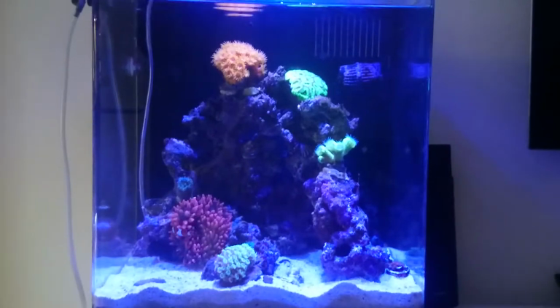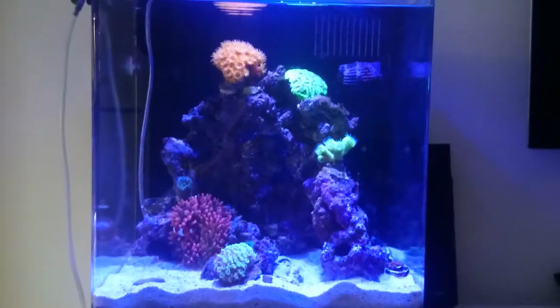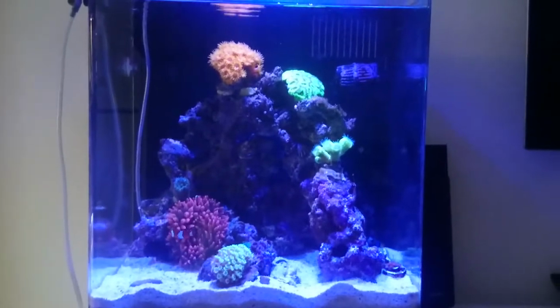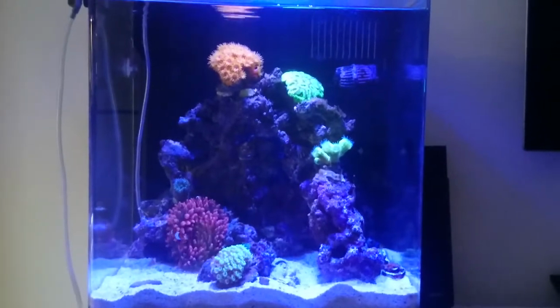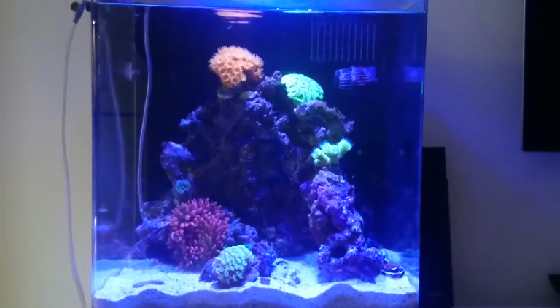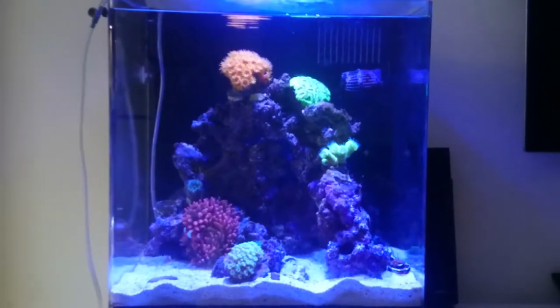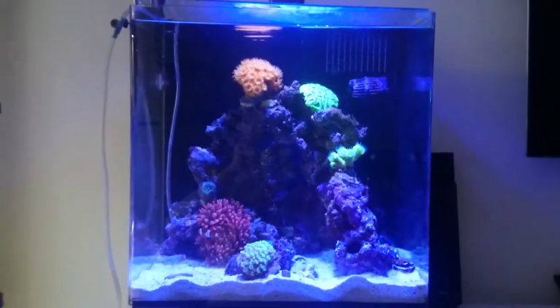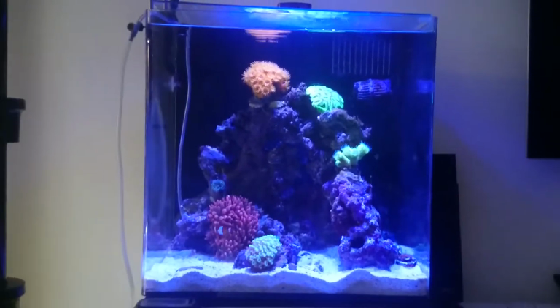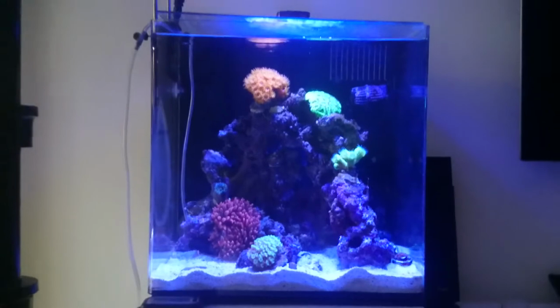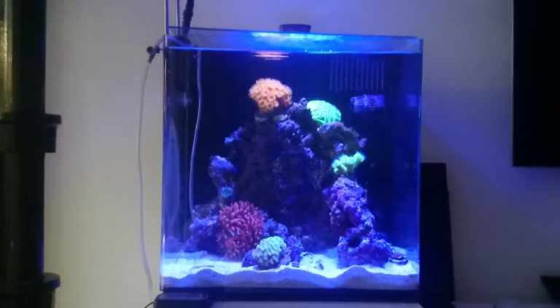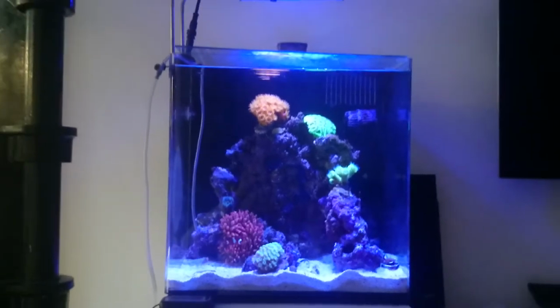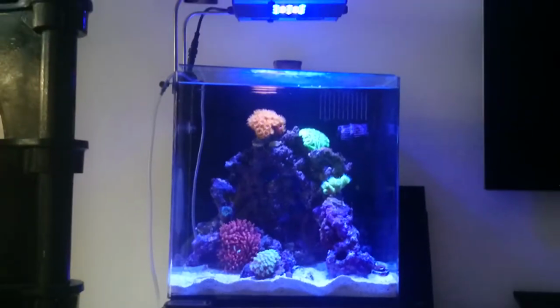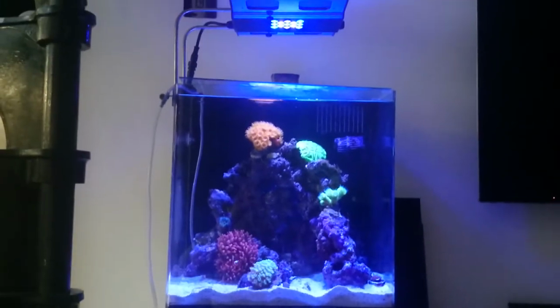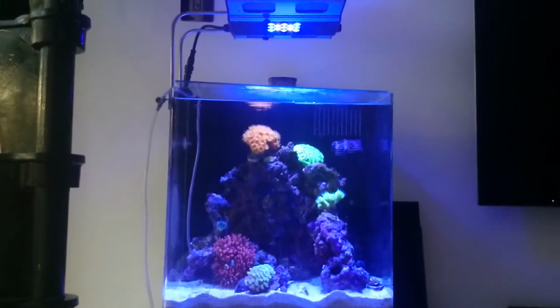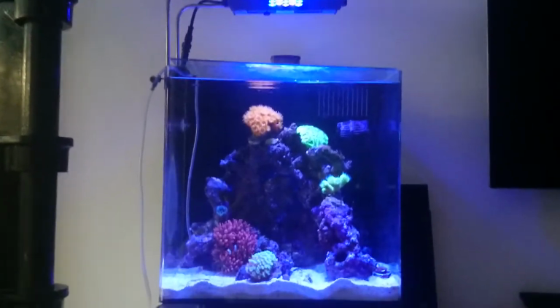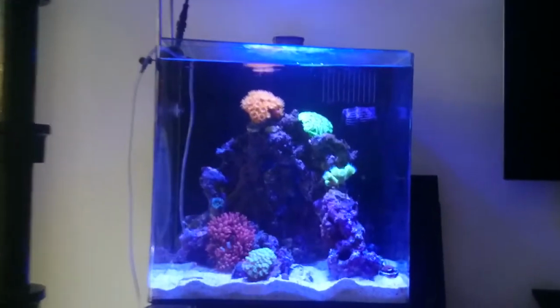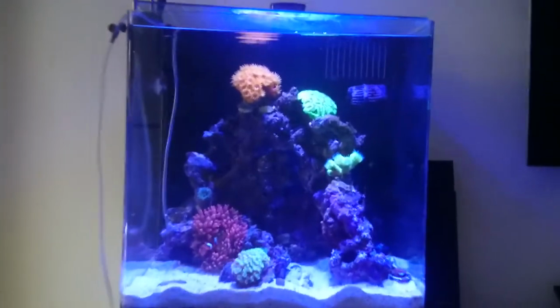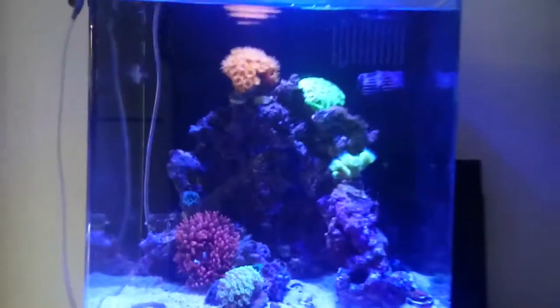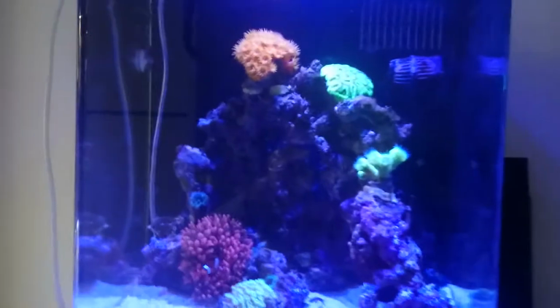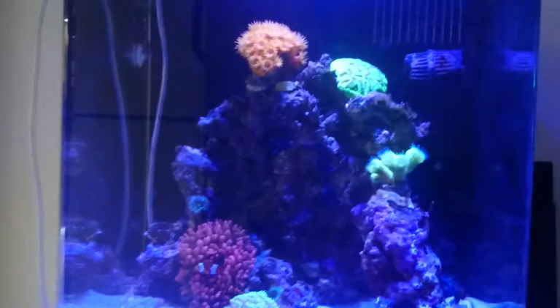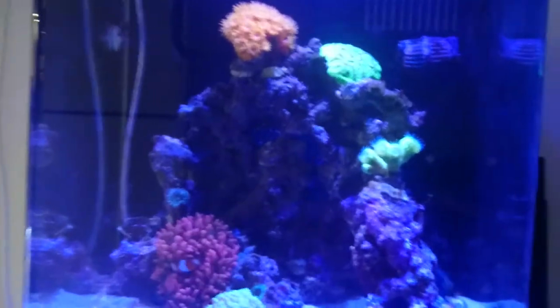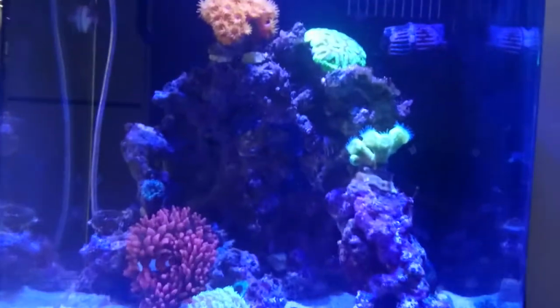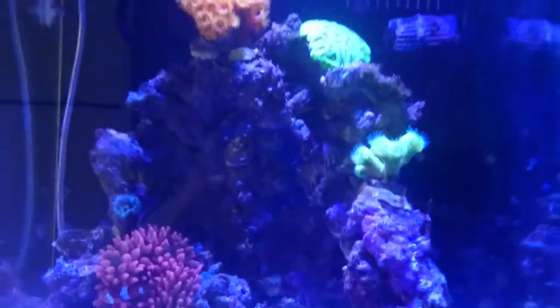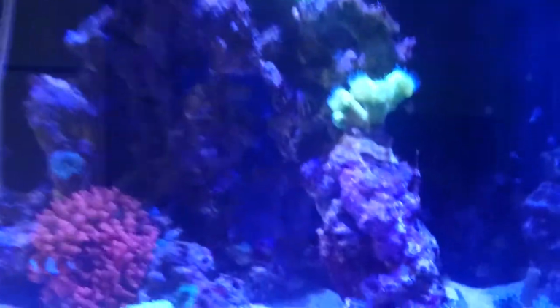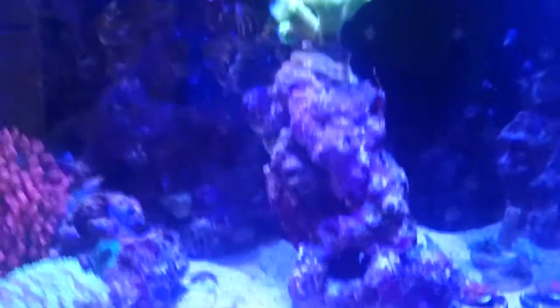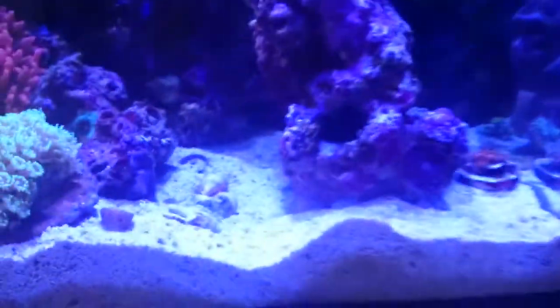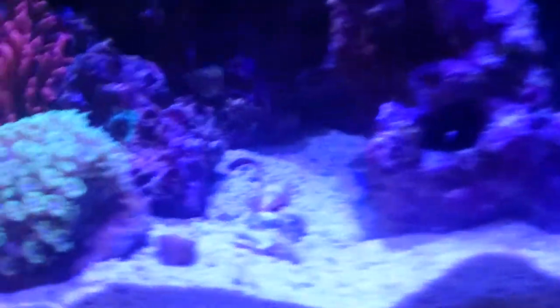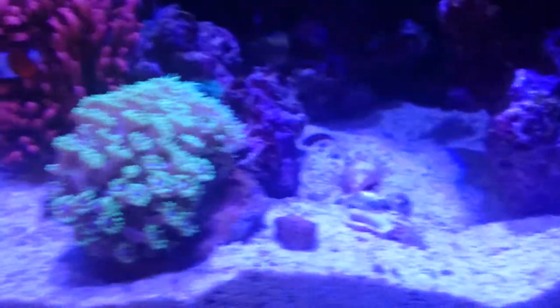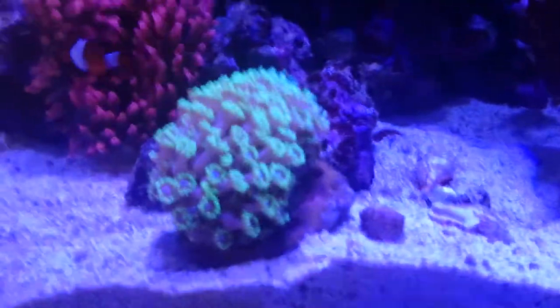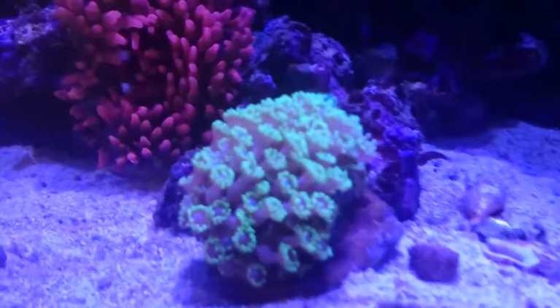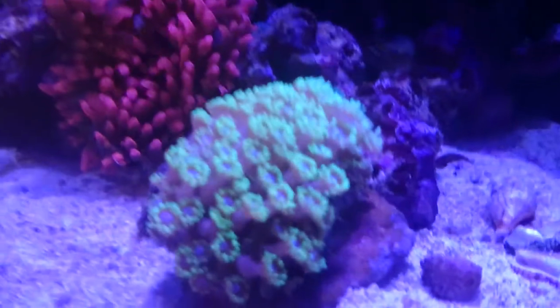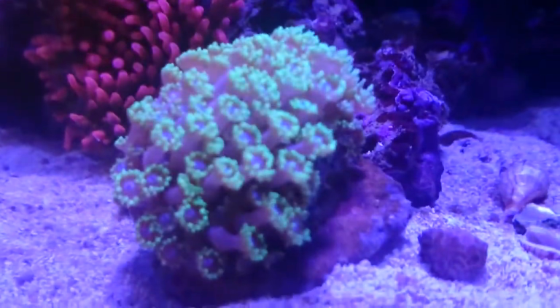This is our six month update. We're six months in today with this tank and we've added a couple of new things today which I'll go into in a sec, but we'll just have a quick whiz round and show you what we've got and what's happened.